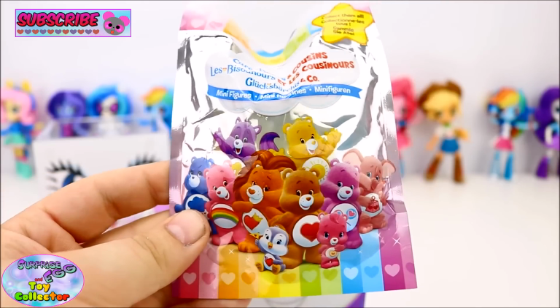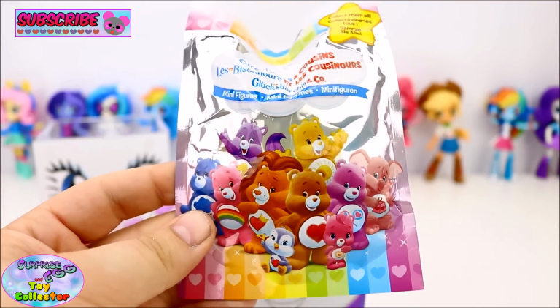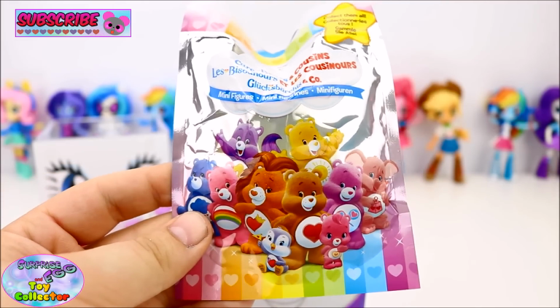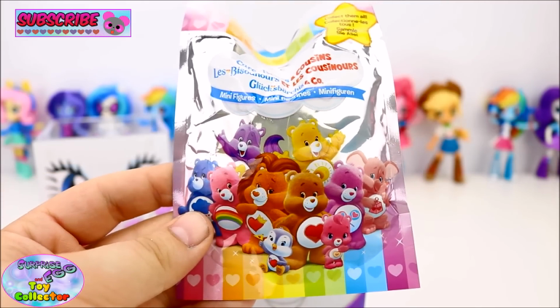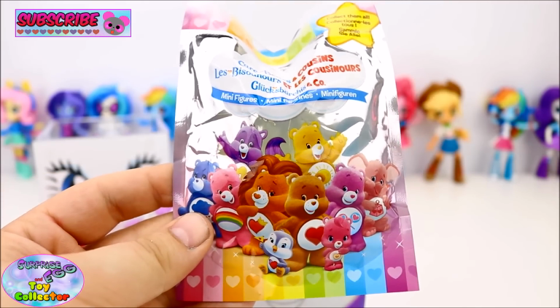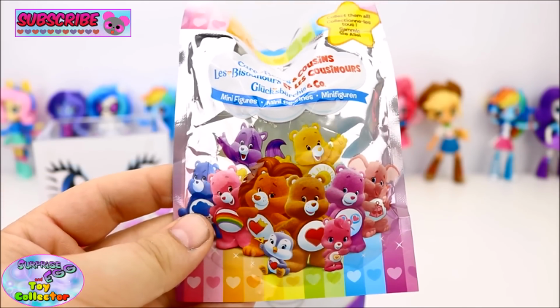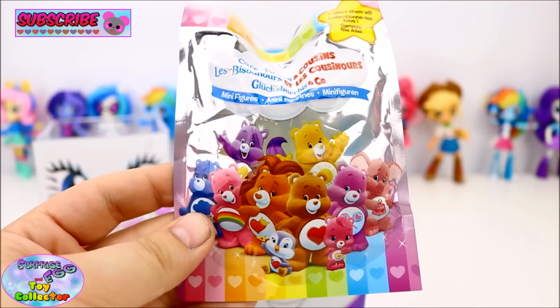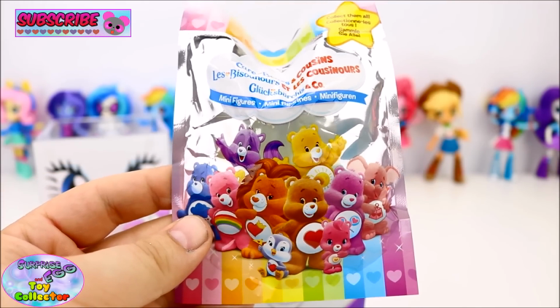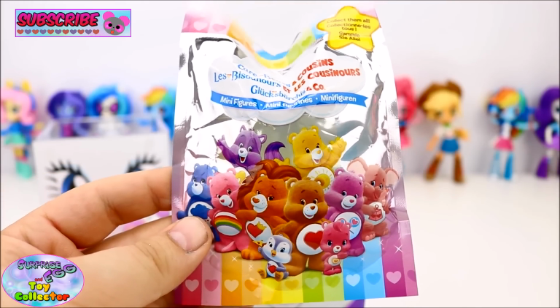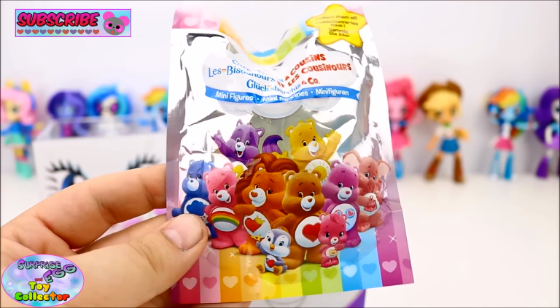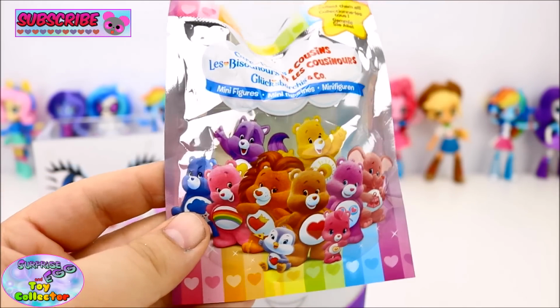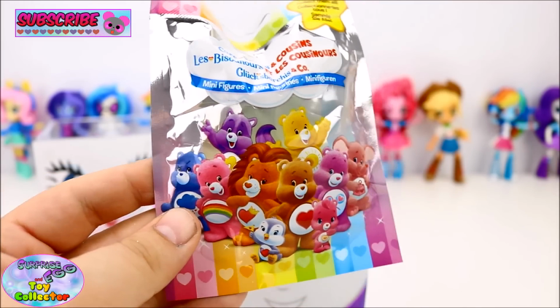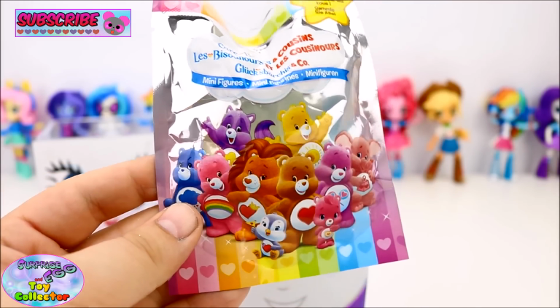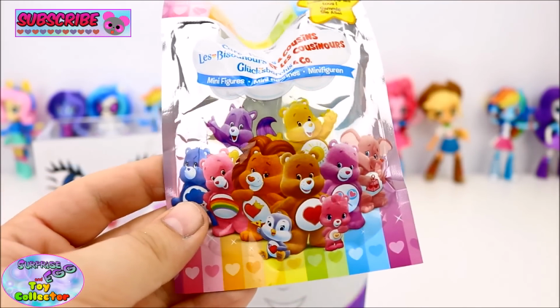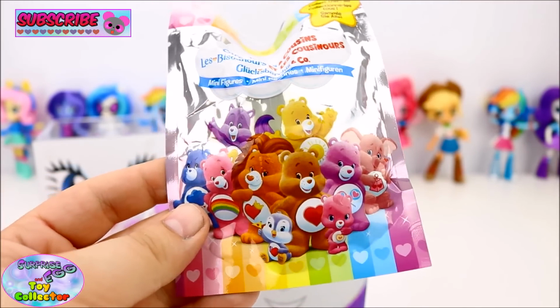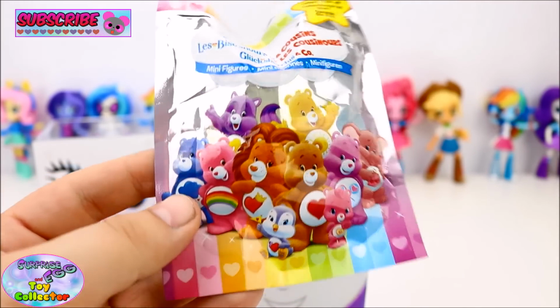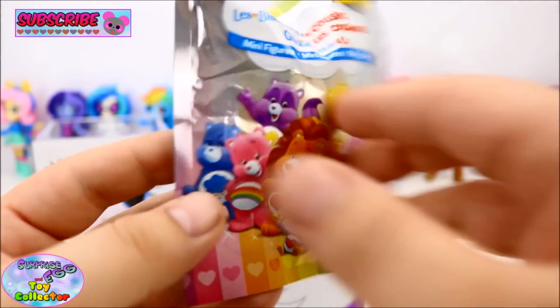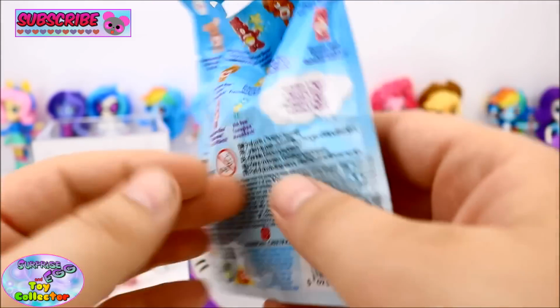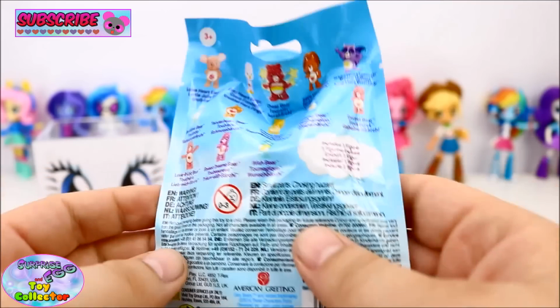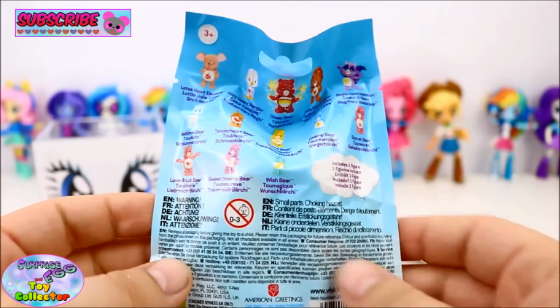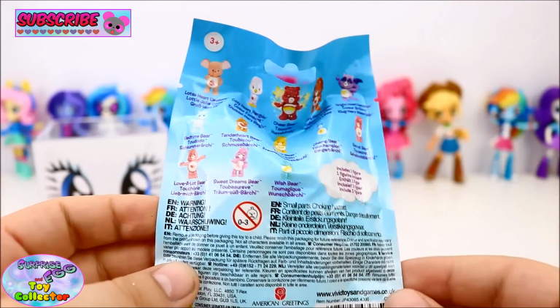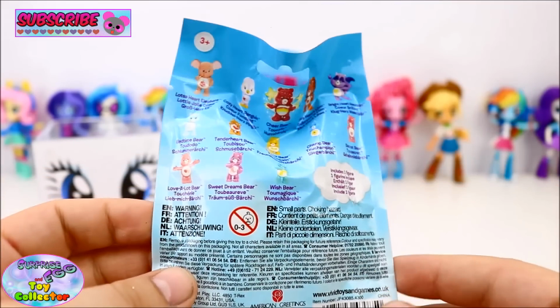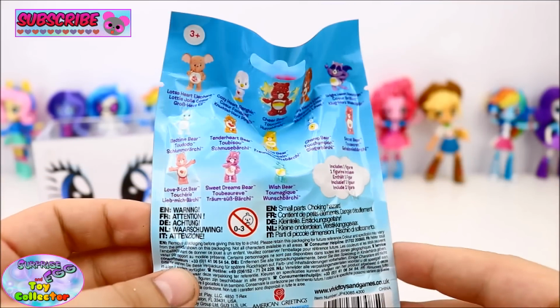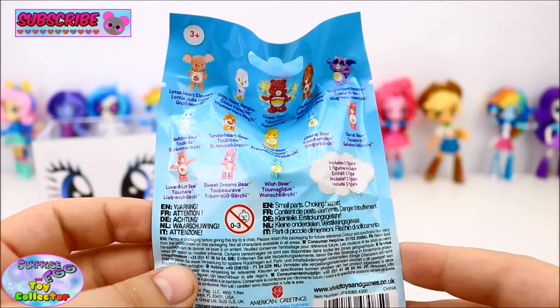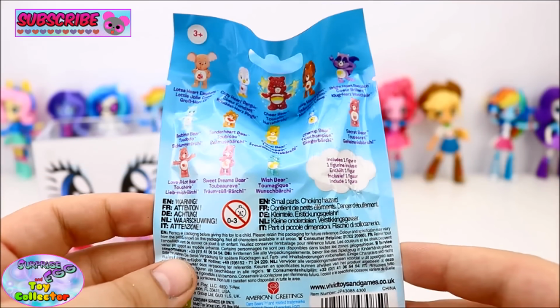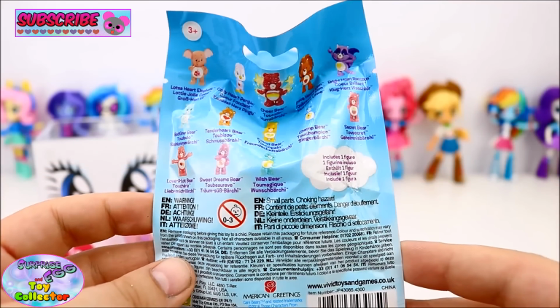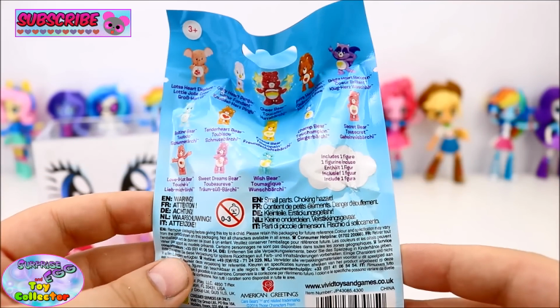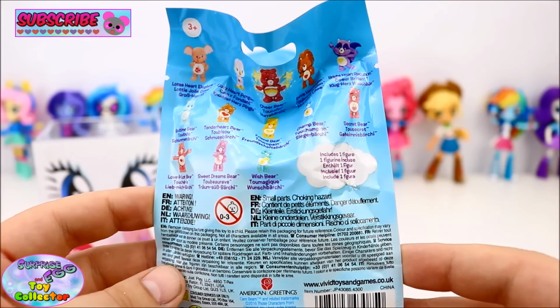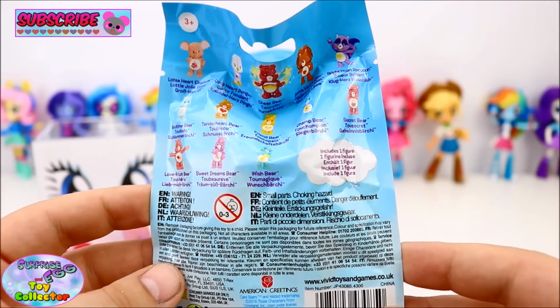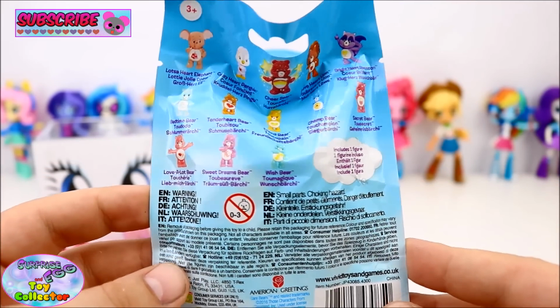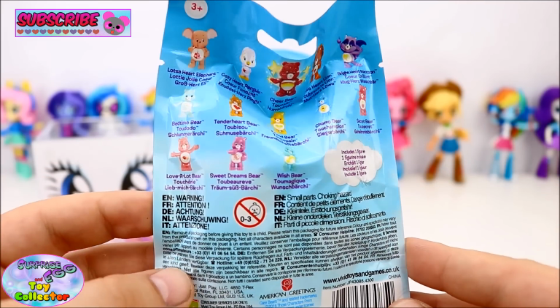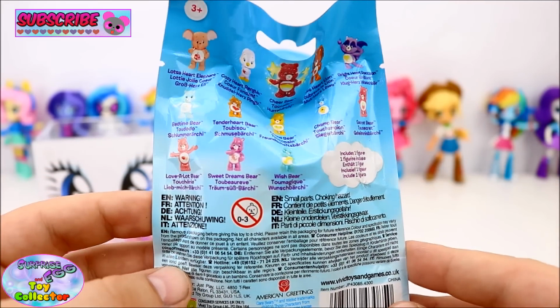We have a Care Bears and Cousins Blind Bag. Just look at all the different characters you can get. Let's see who we have.